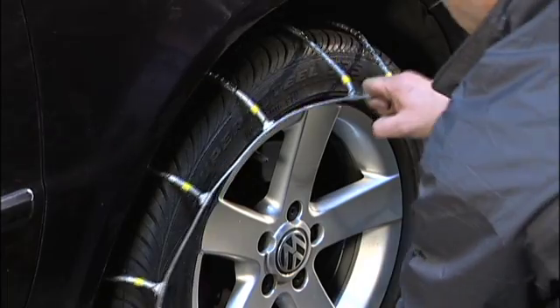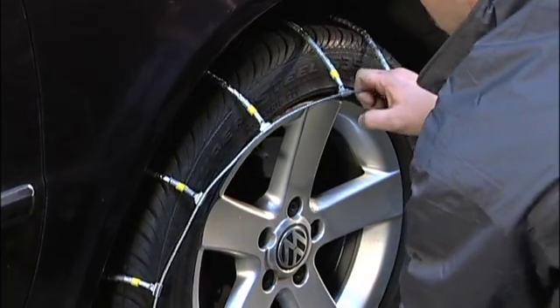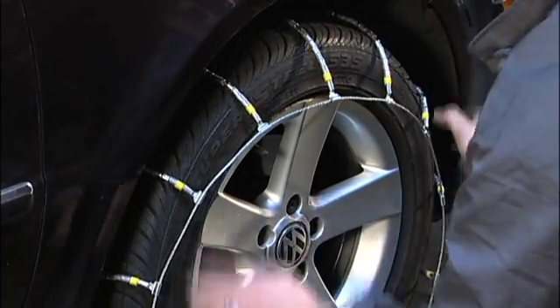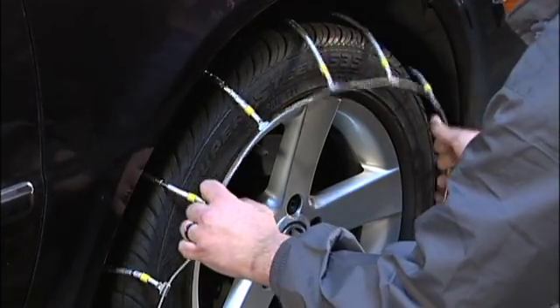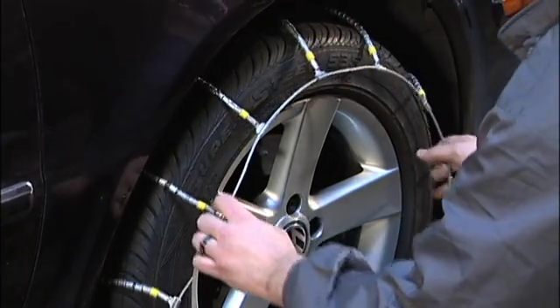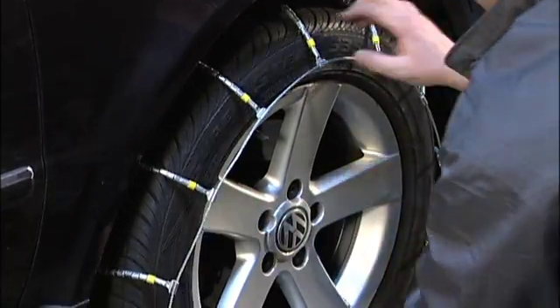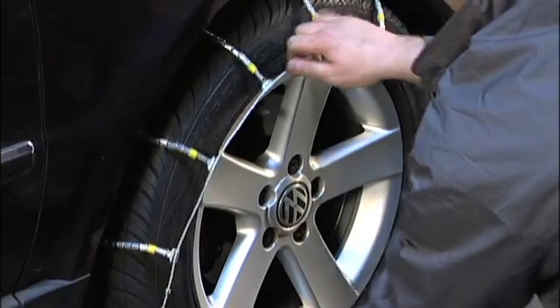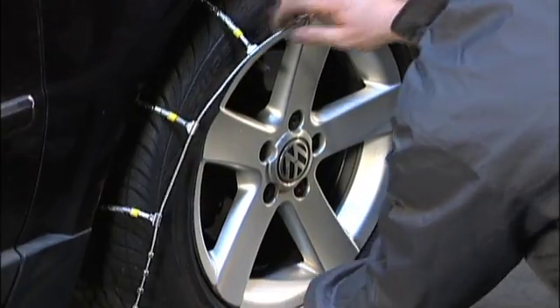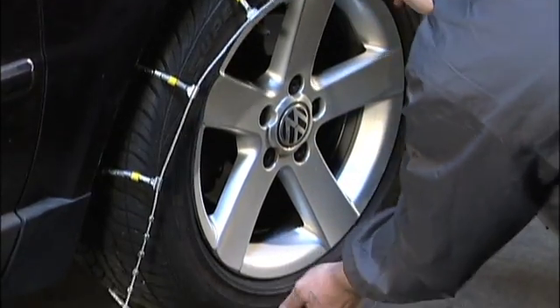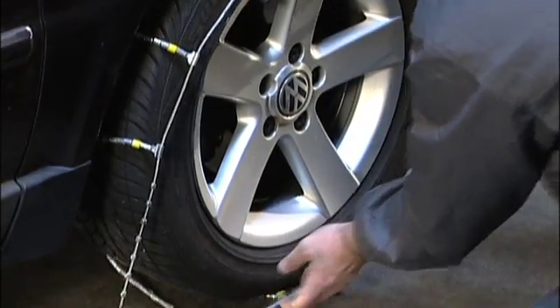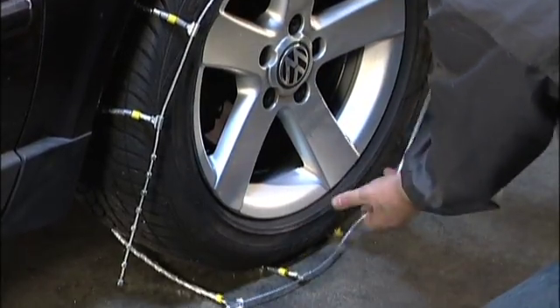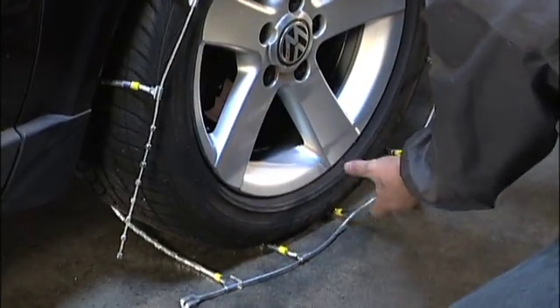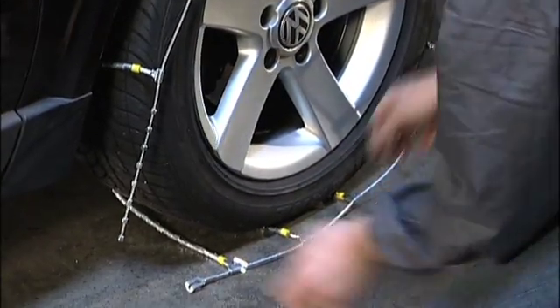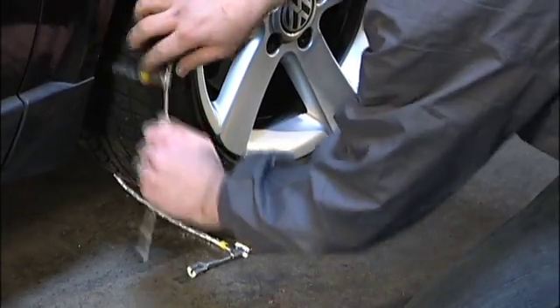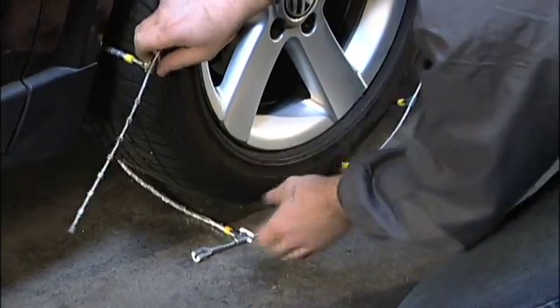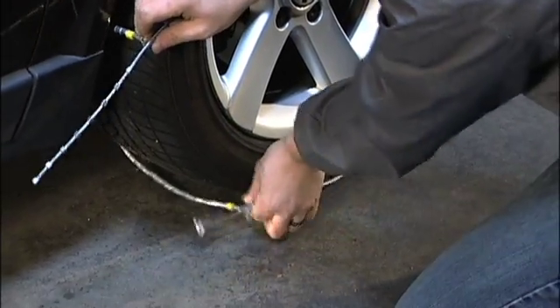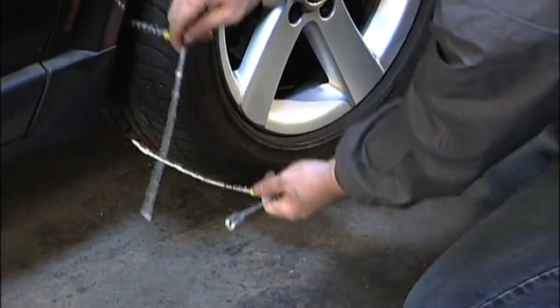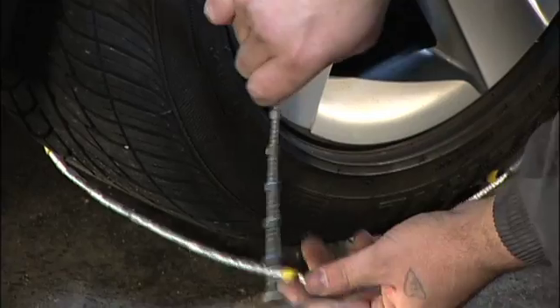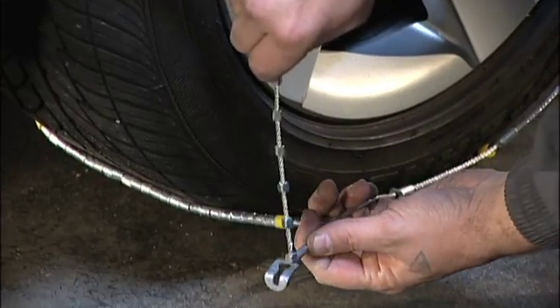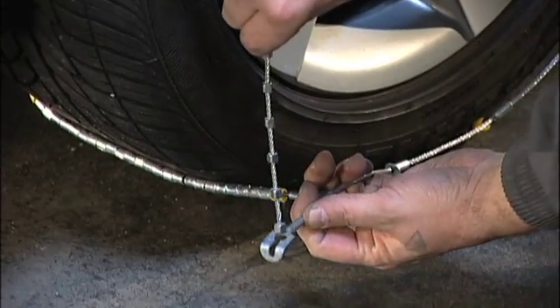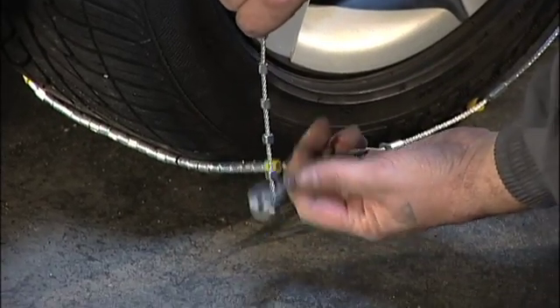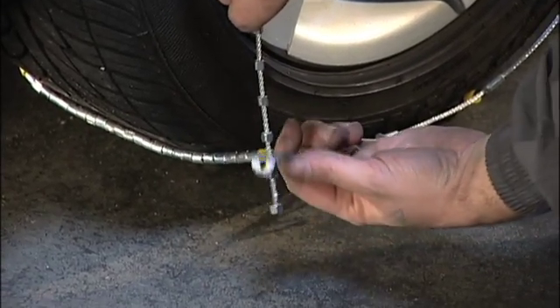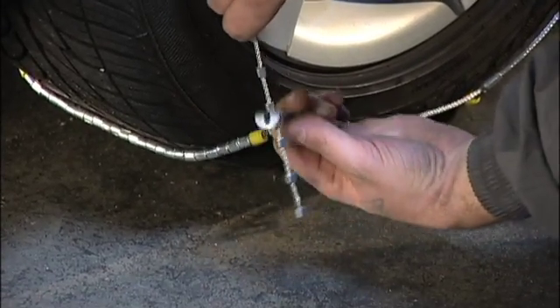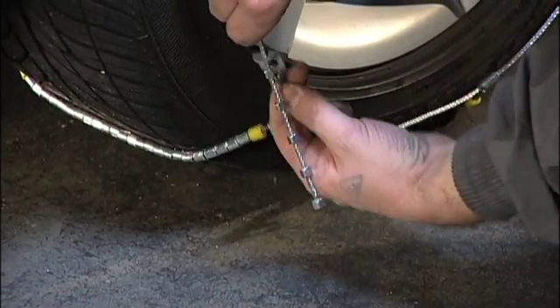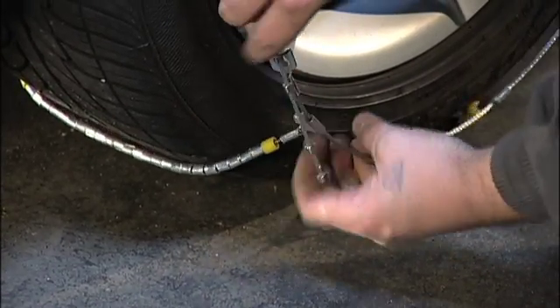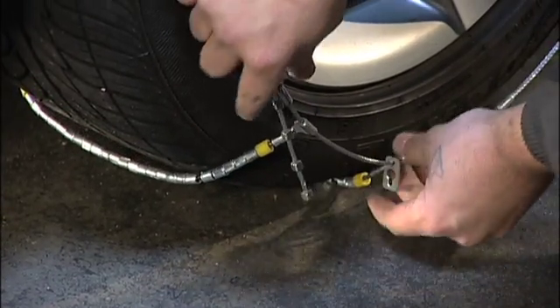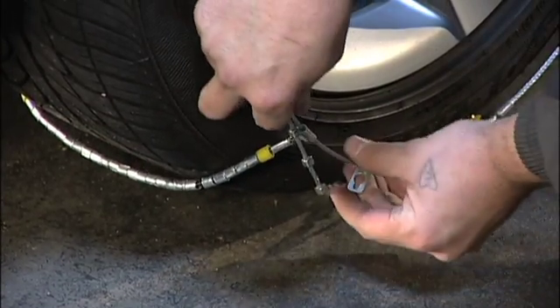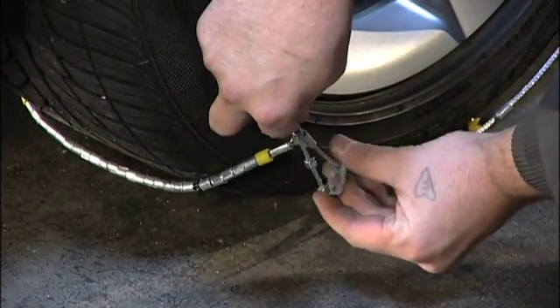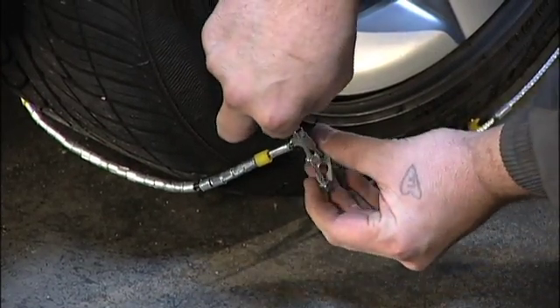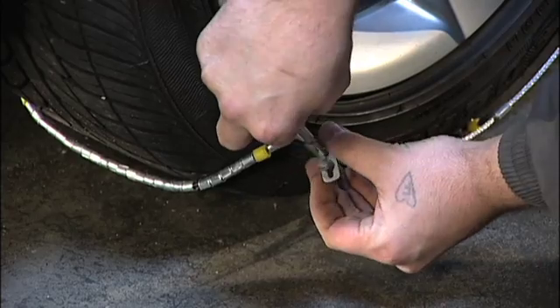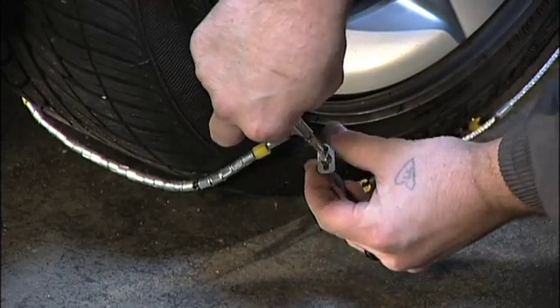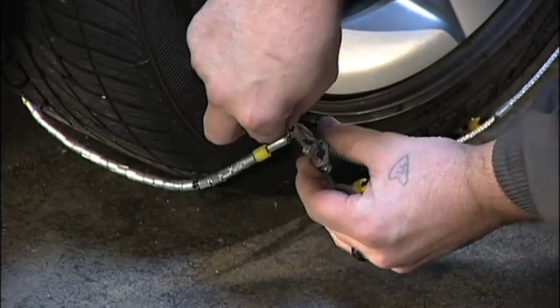On the outside of the tire, grasp the outside side cable with both hands and pull towards yourself to take up any slack. Fasten the outside end hook using the nubs and secure any excess side cable in the metal clip provided.